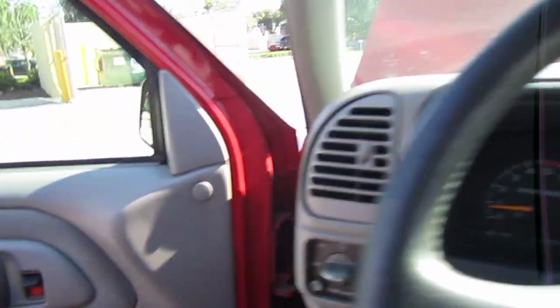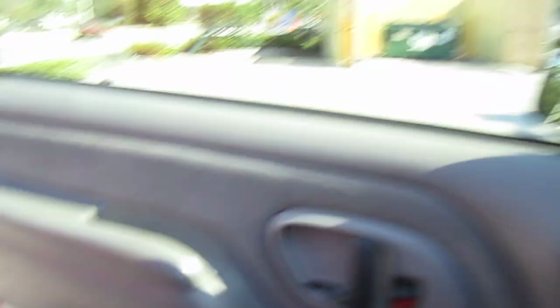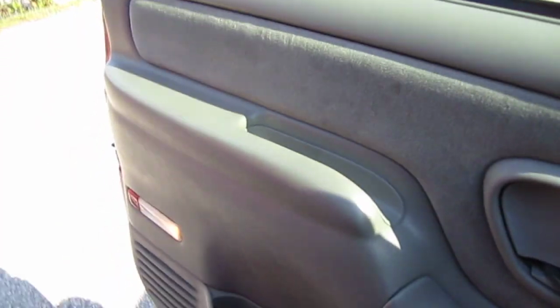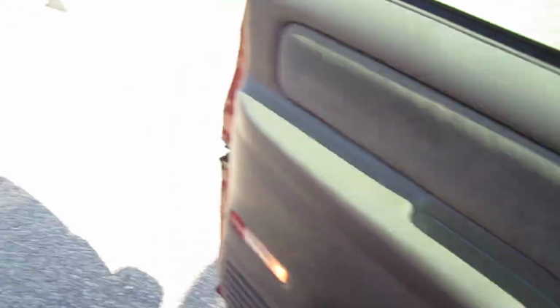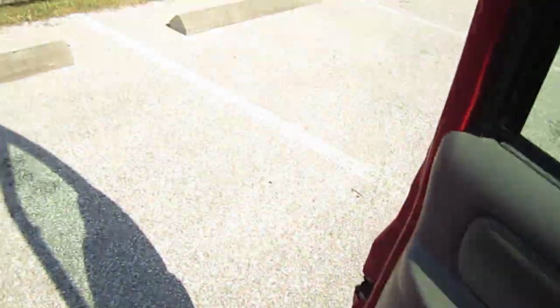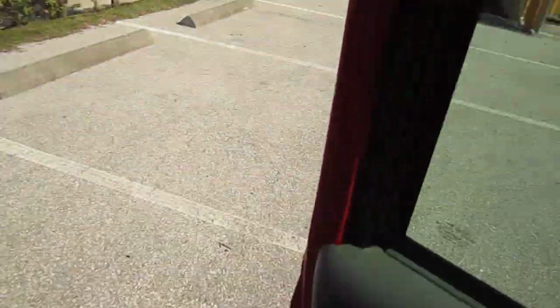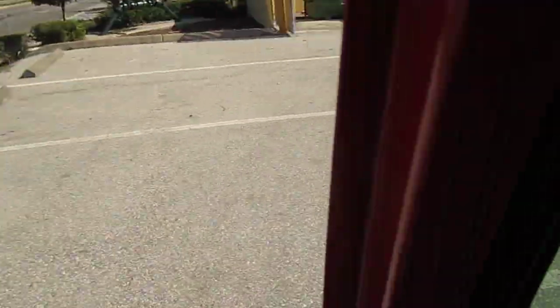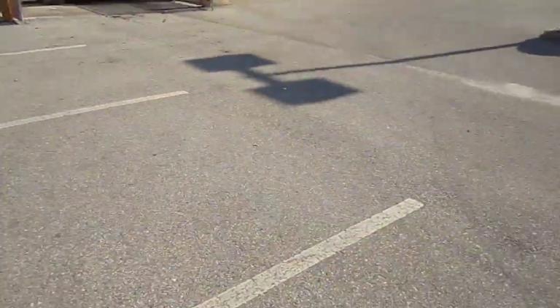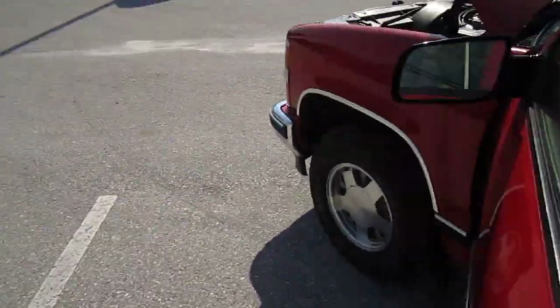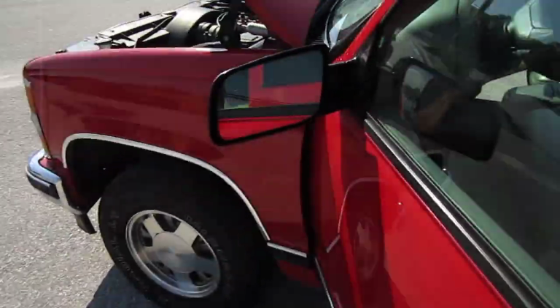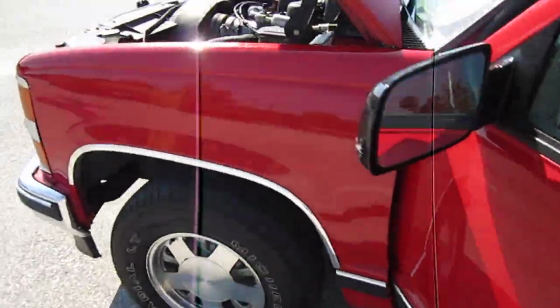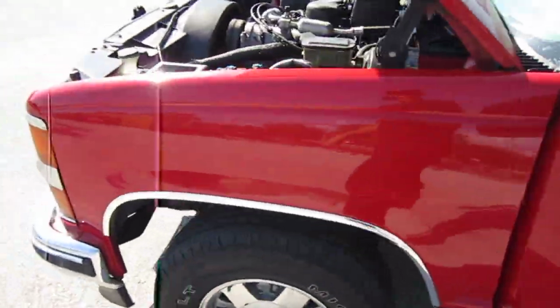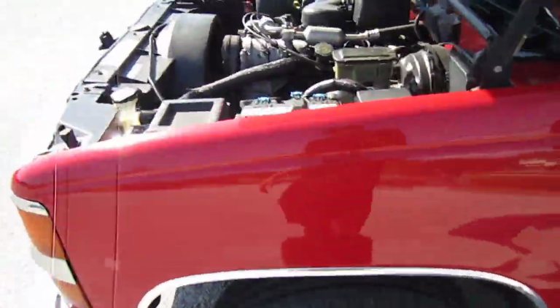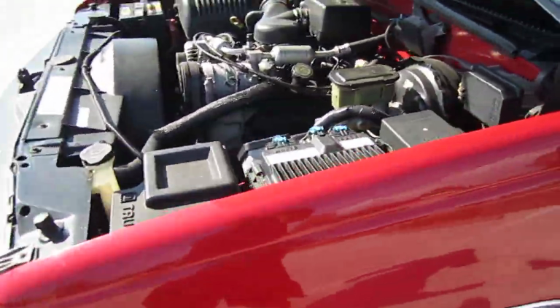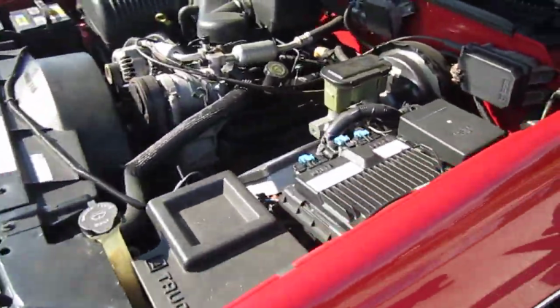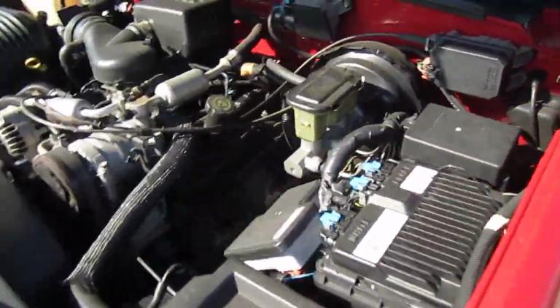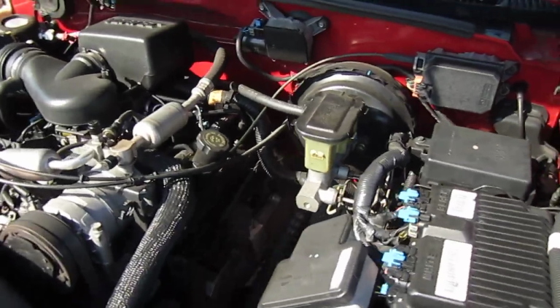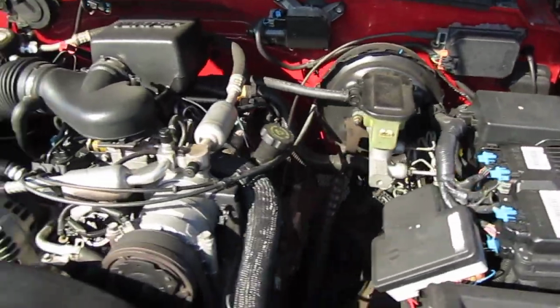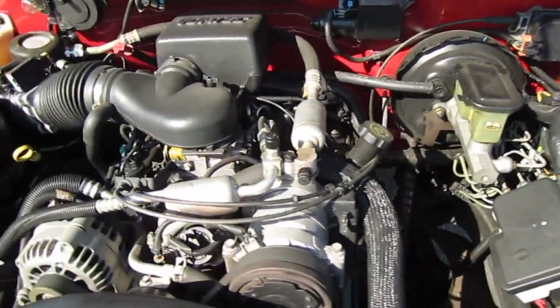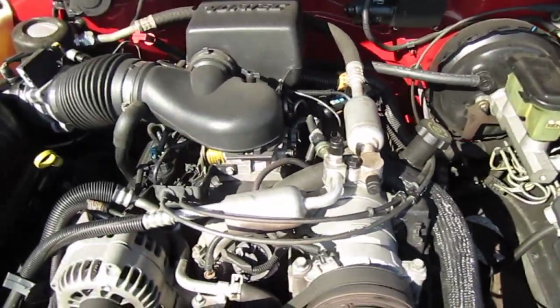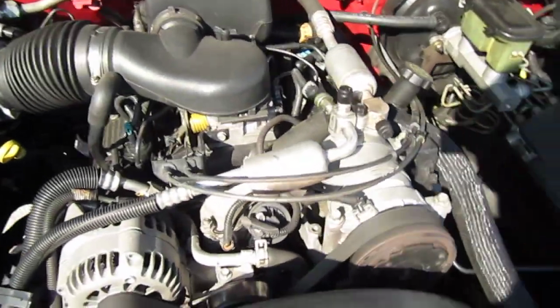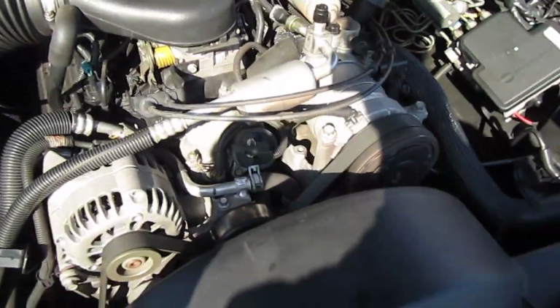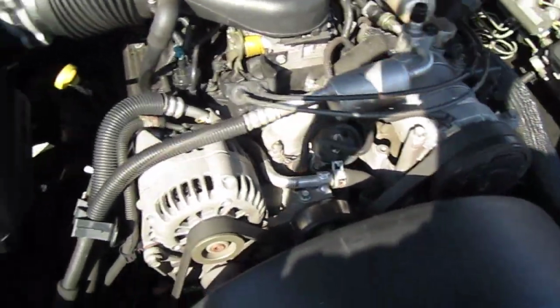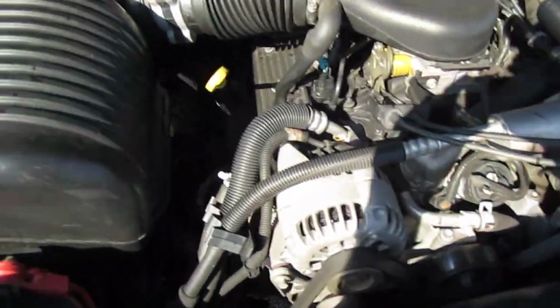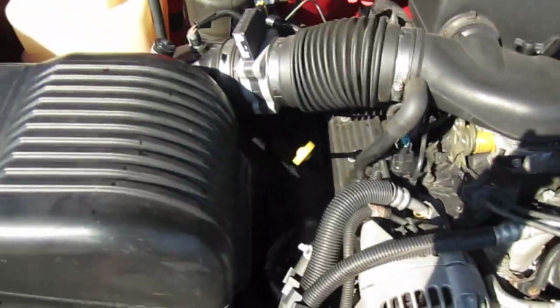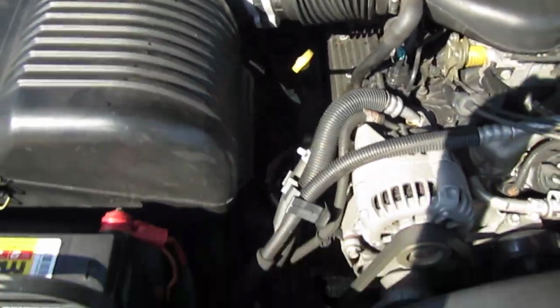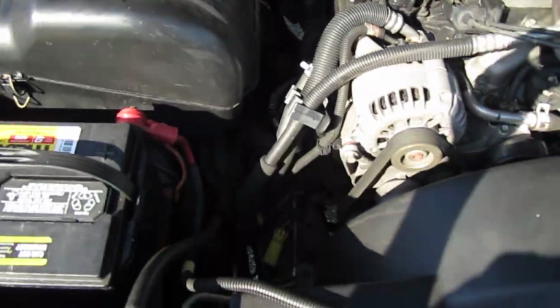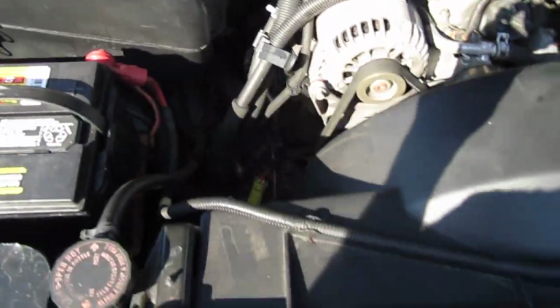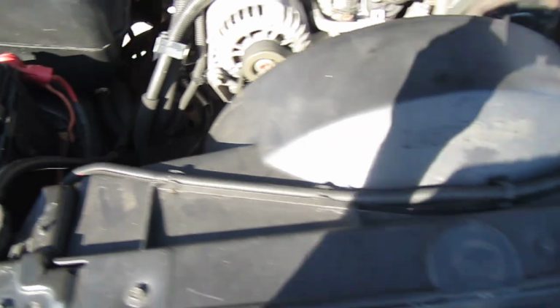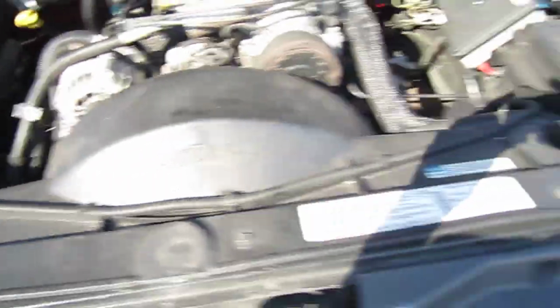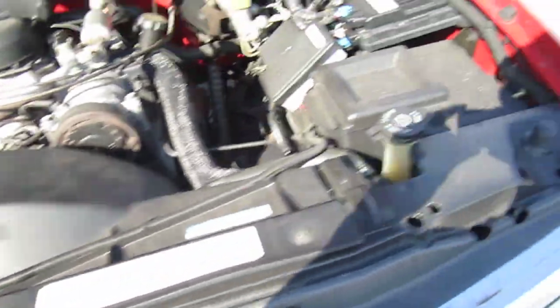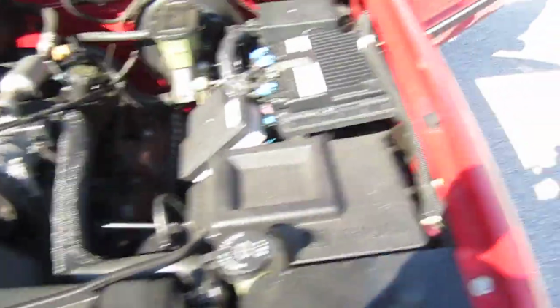Looking at the motor, you just know this was well-kept. Let's look at it one last time before we leave — it's beautiful. Everything looks brand new. I love it. It sounds great.